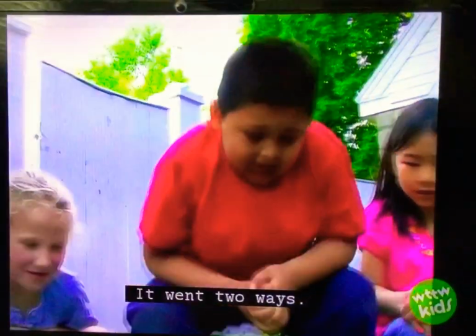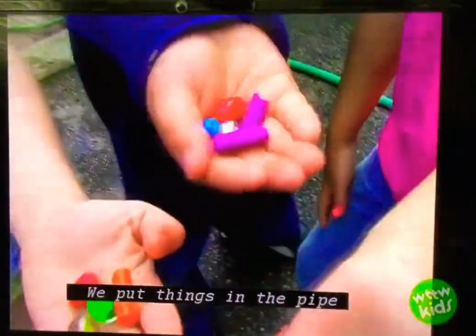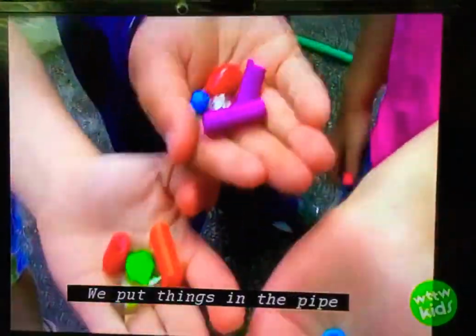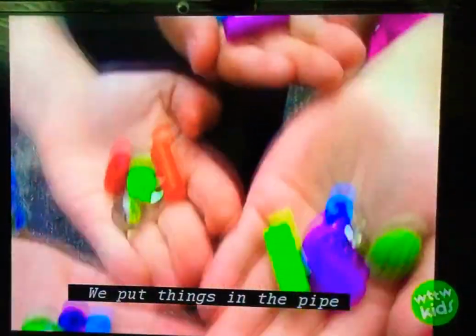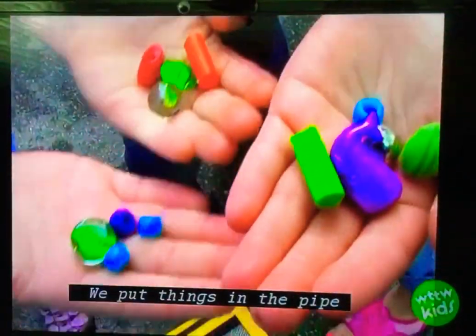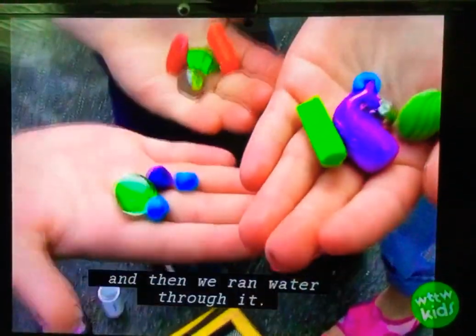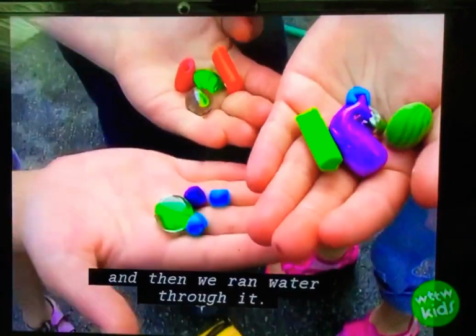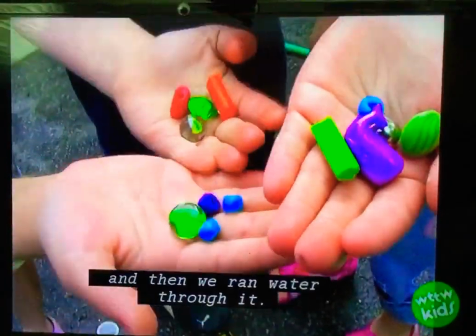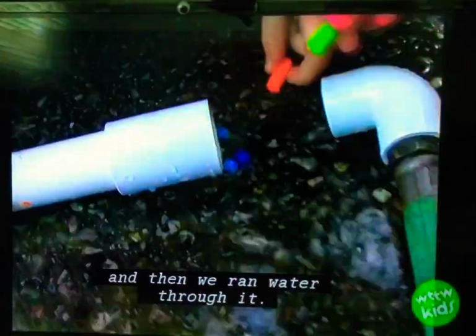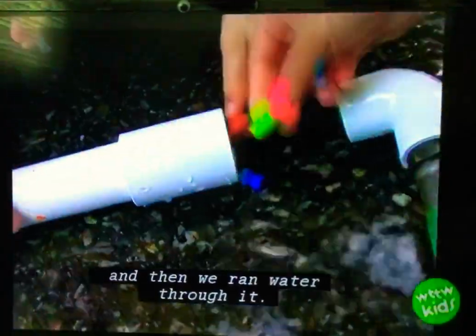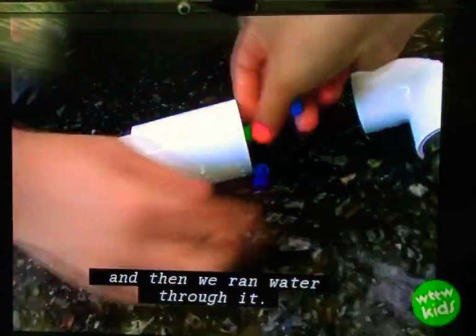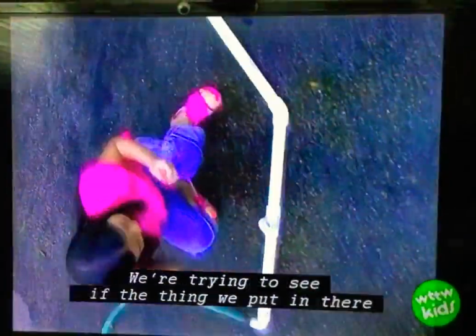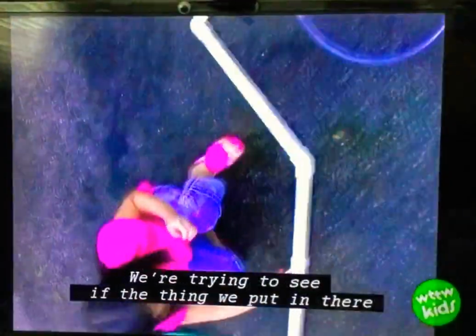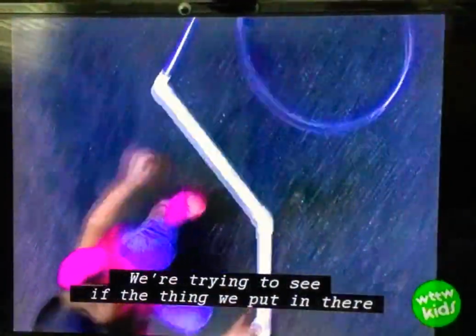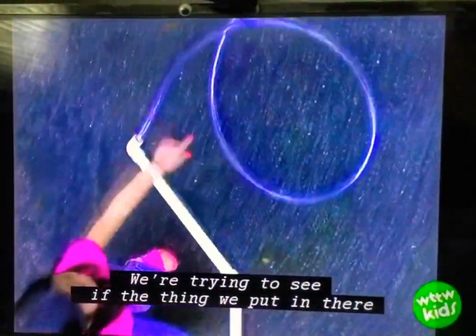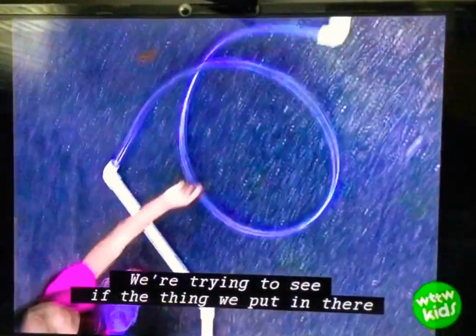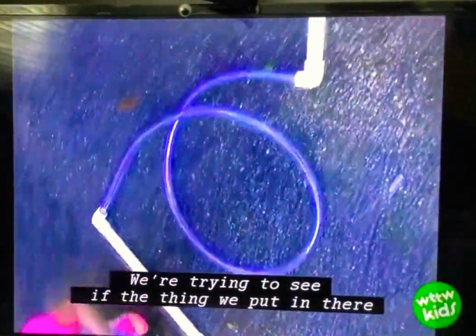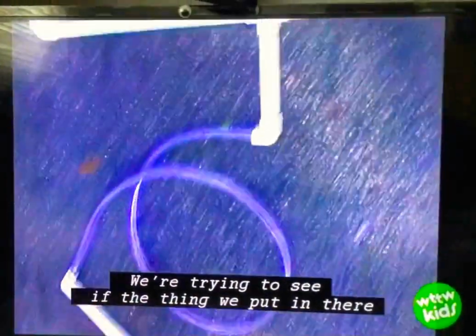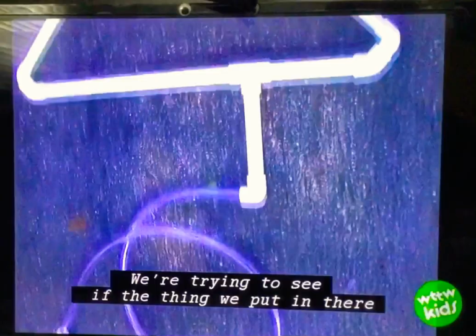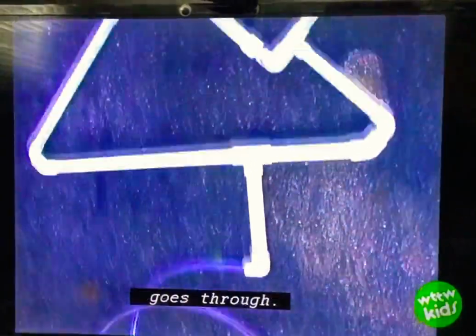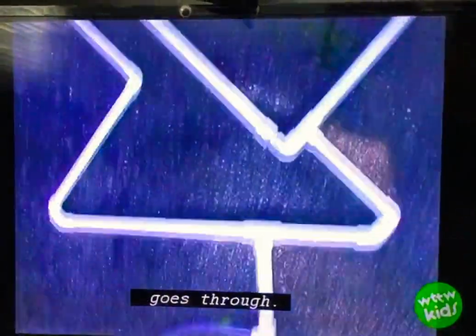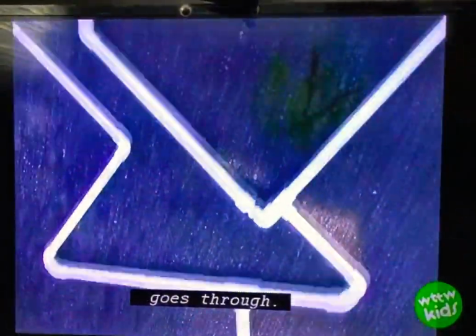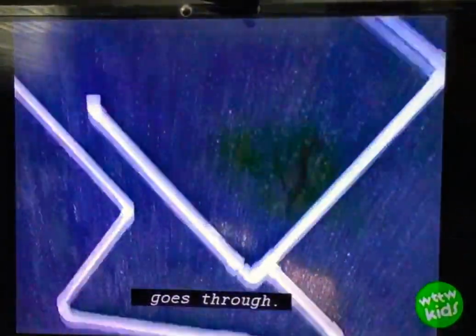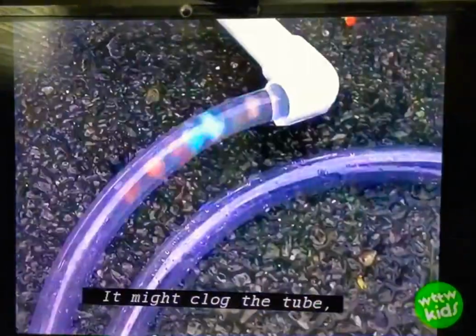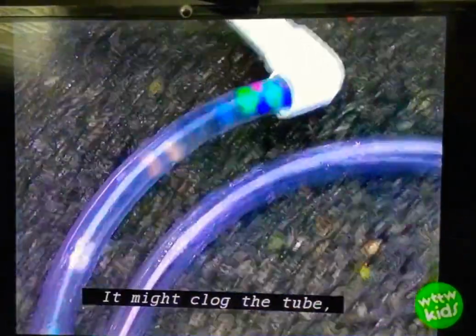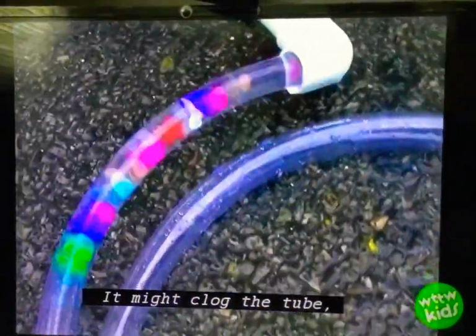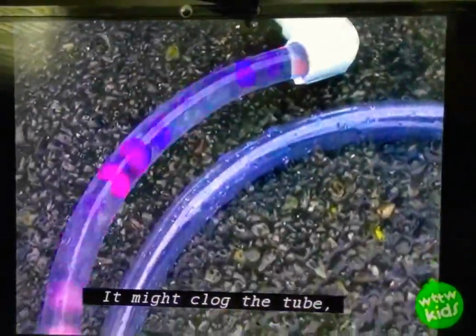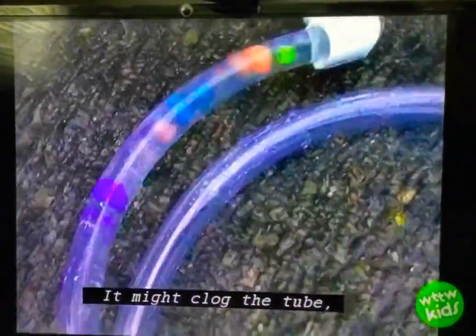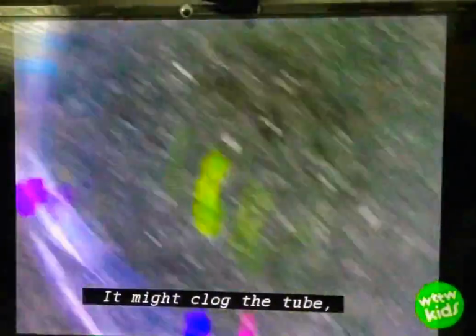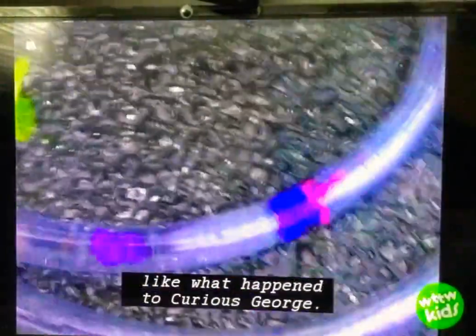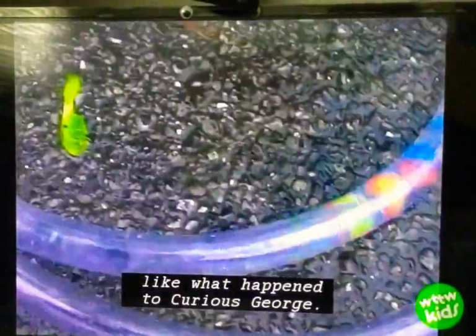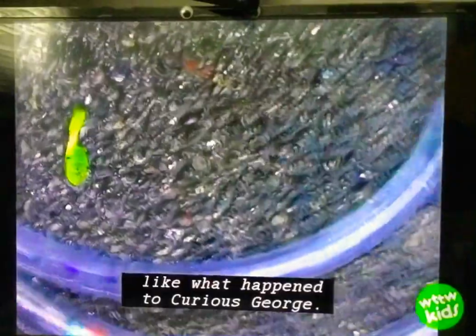We put things in the pipe and then we ran water through it. We're trying to see if the thing we put in there goes through. It might clog the tube, like what happened to Curious George.